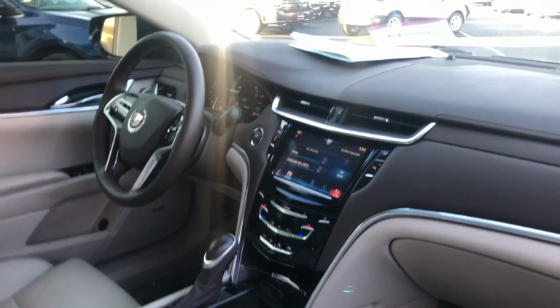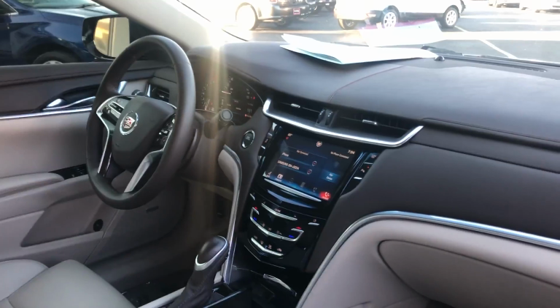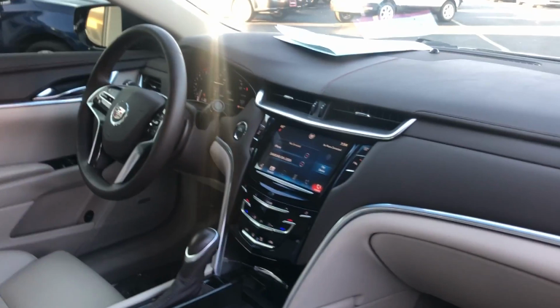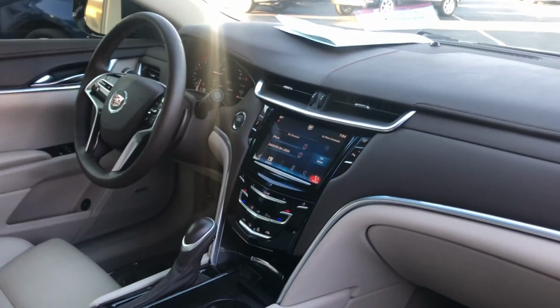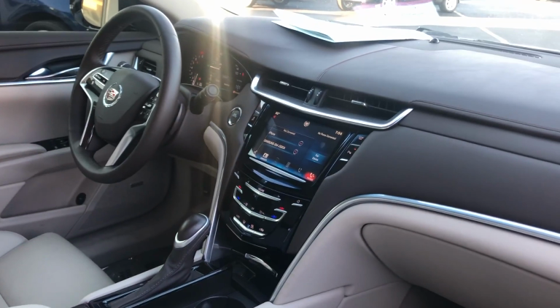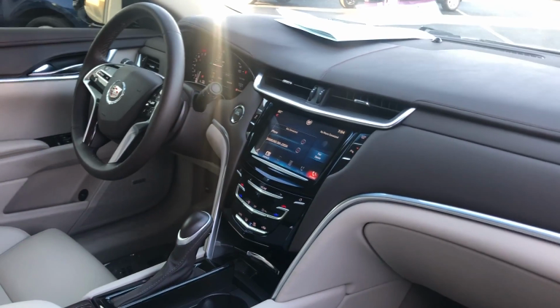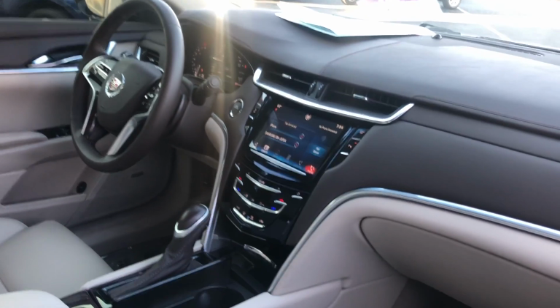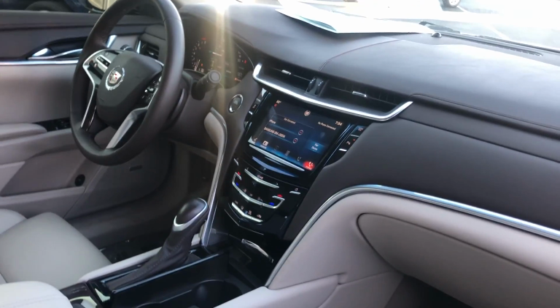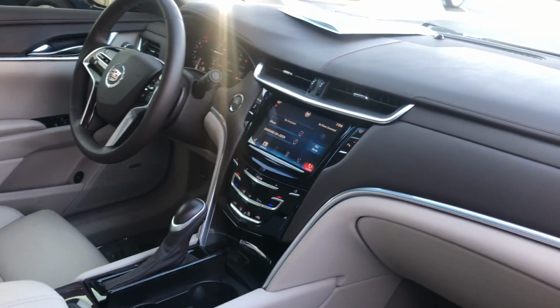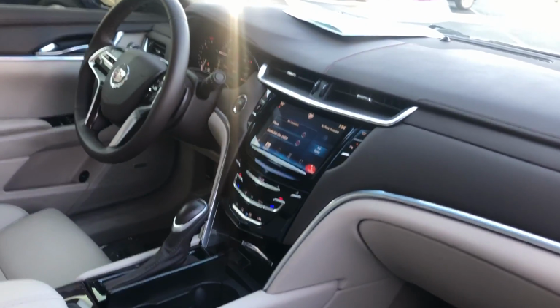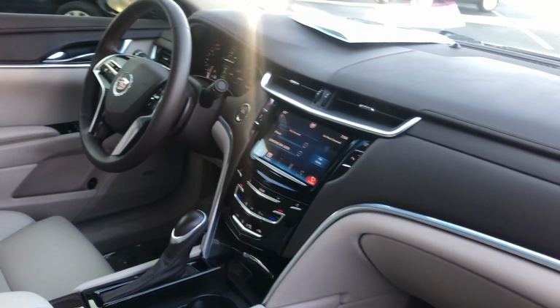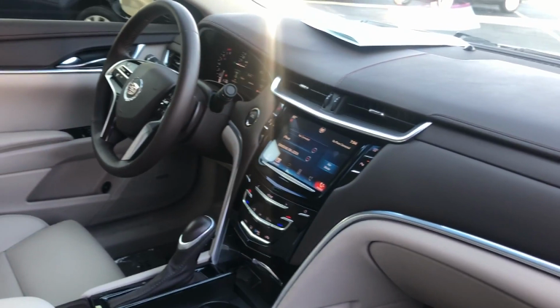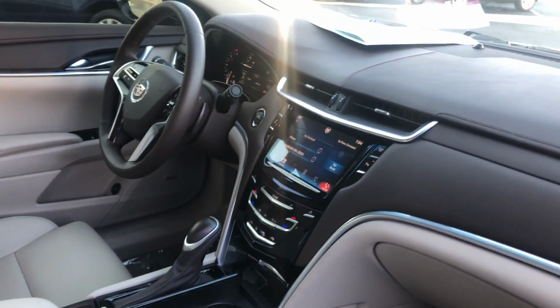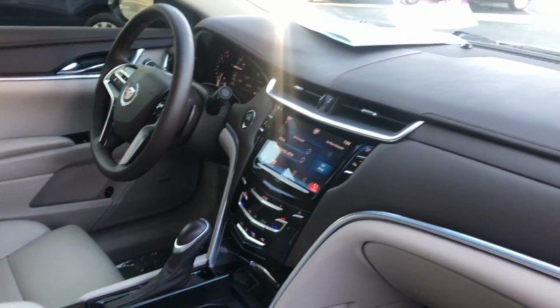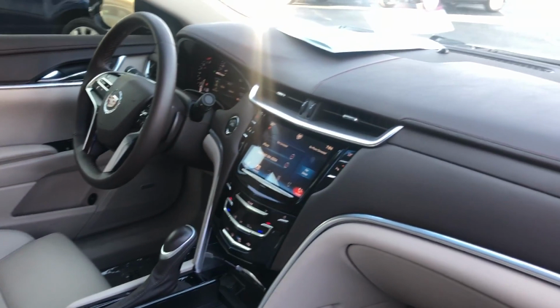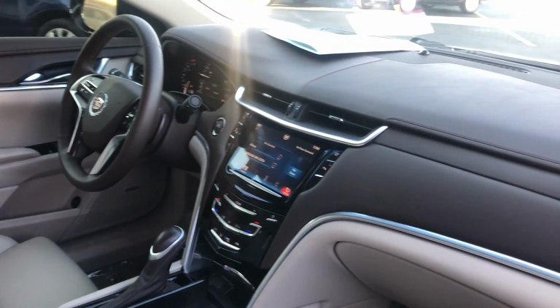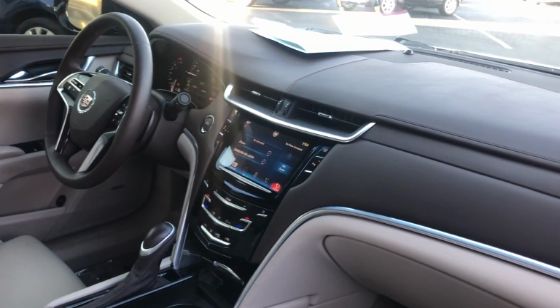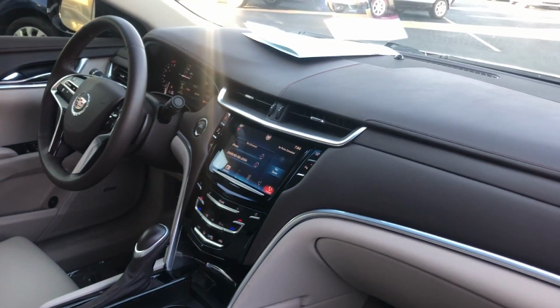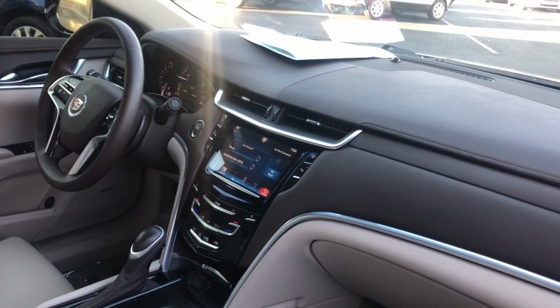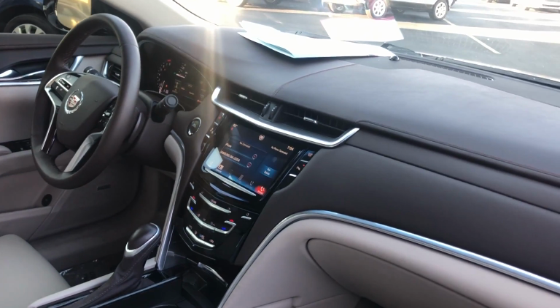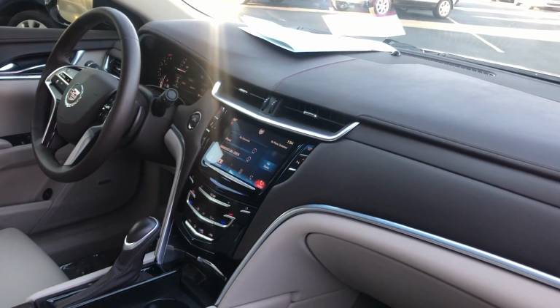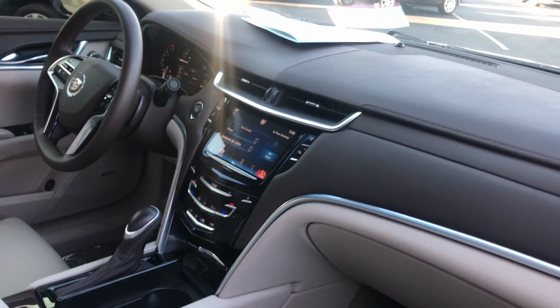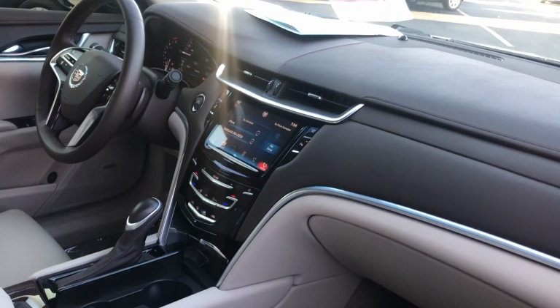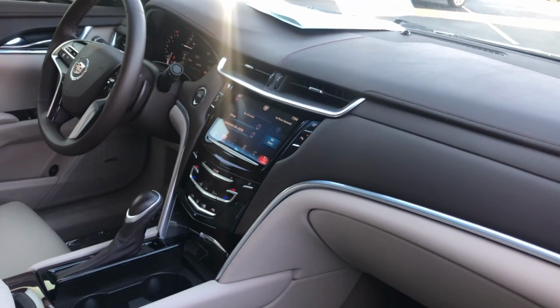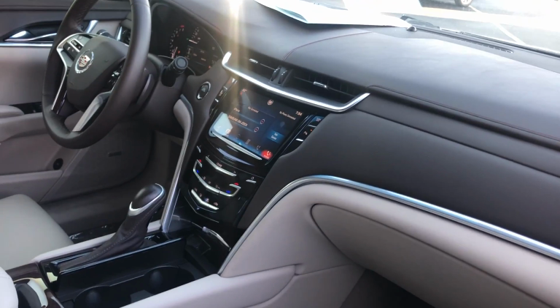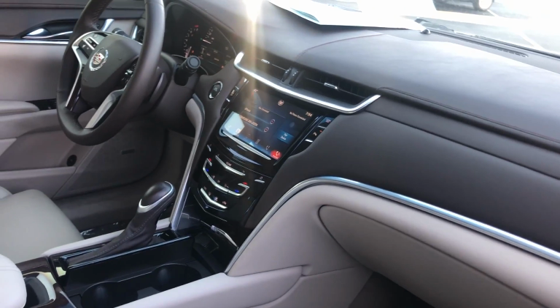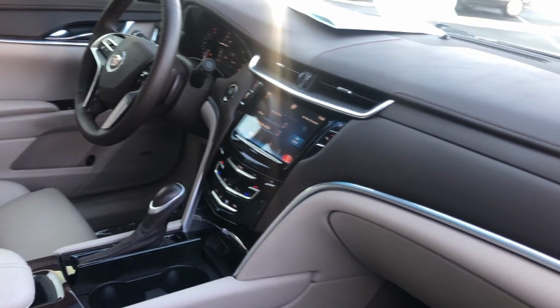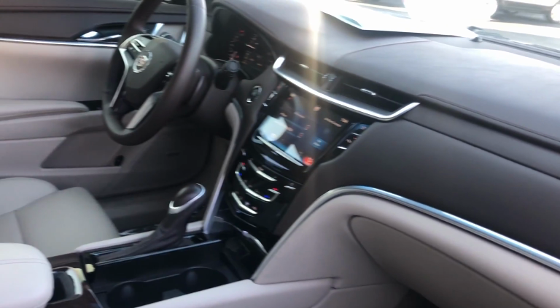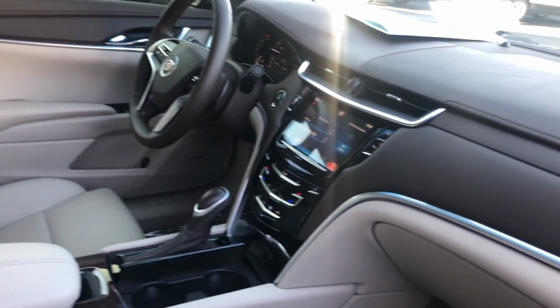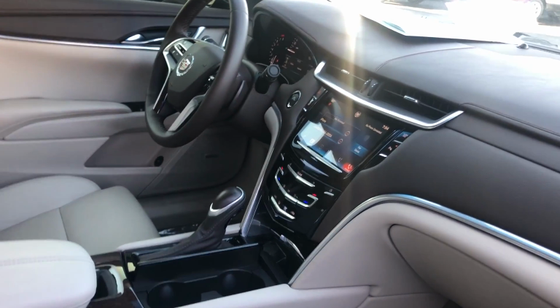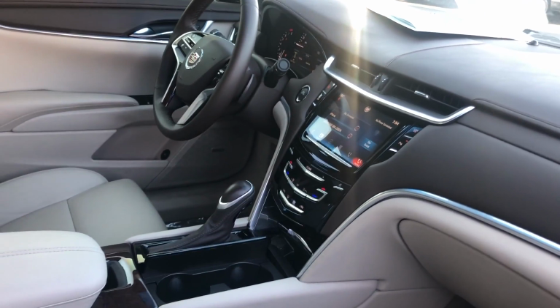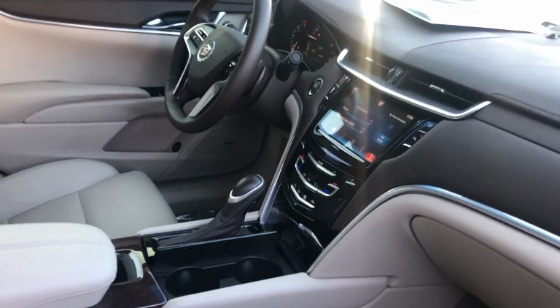It has push-button start, remote start, Bluetooth for your cell phone, and electronic climate control.